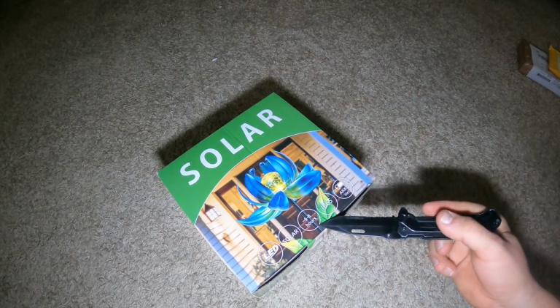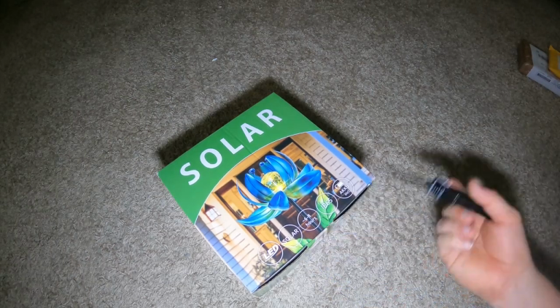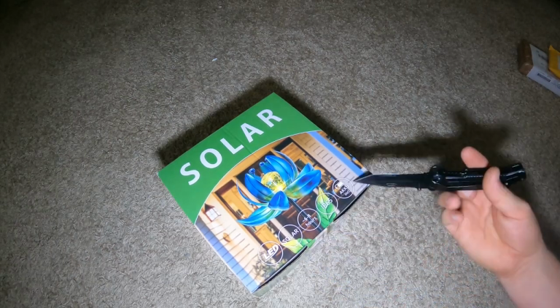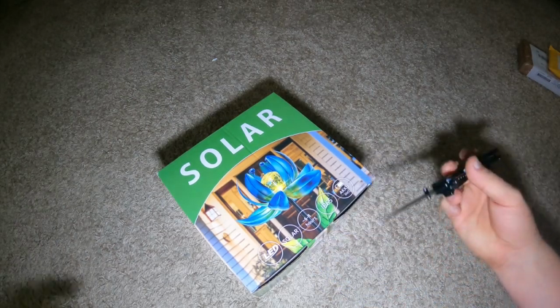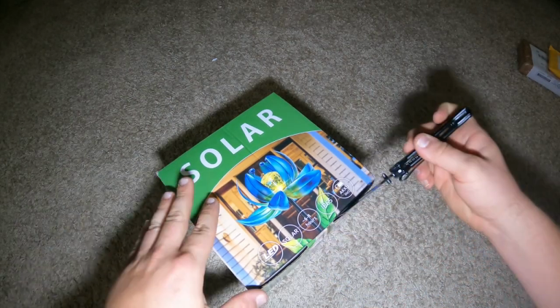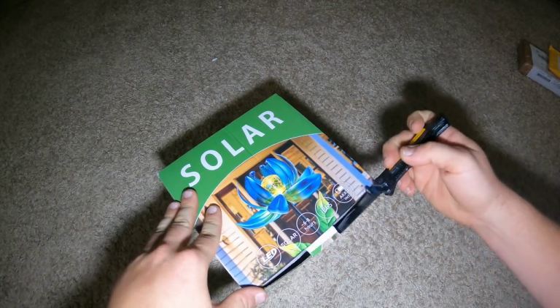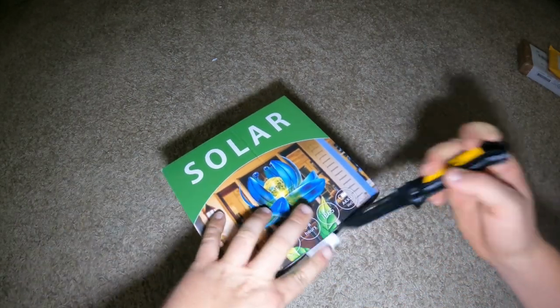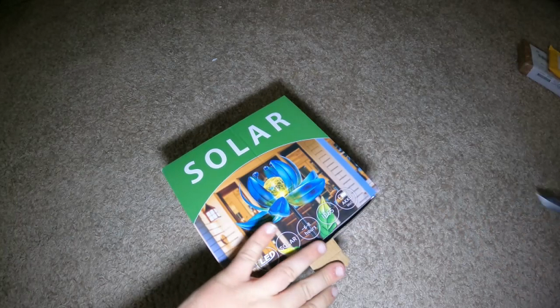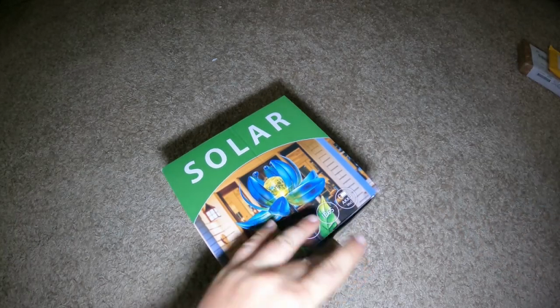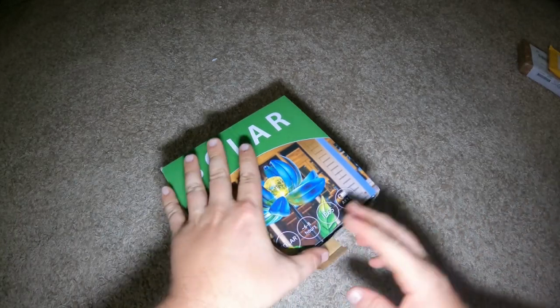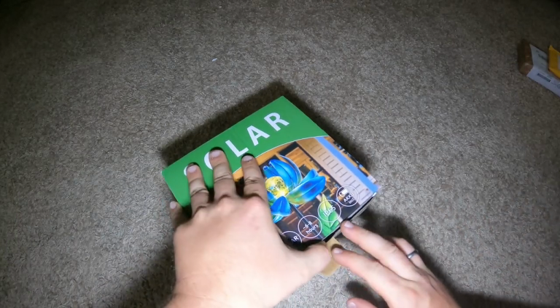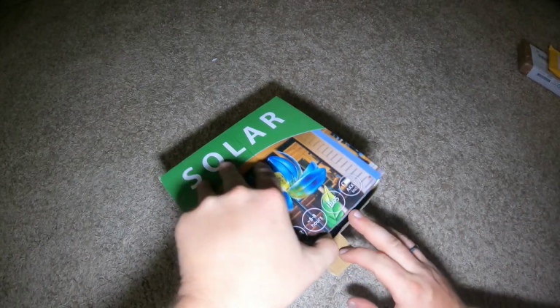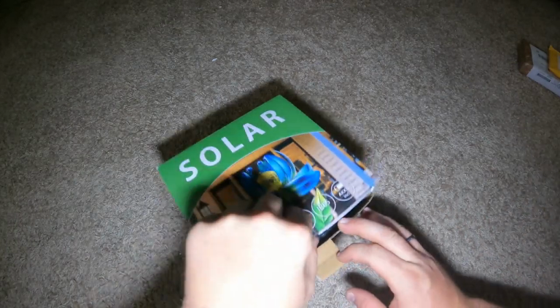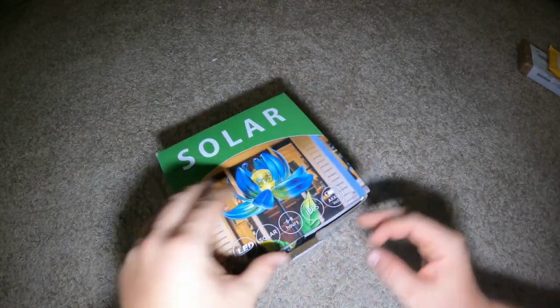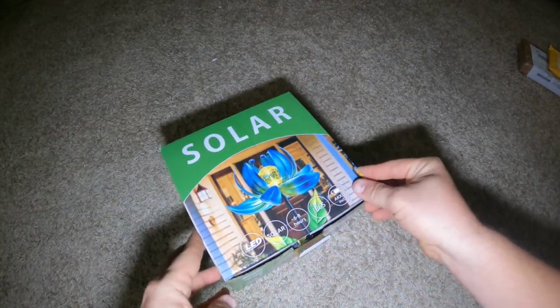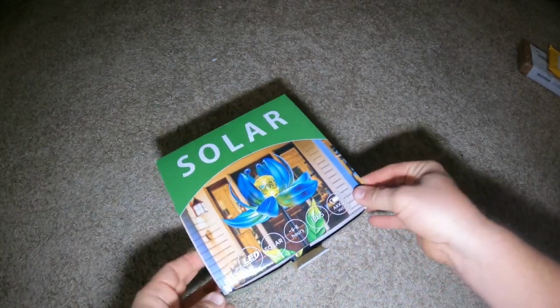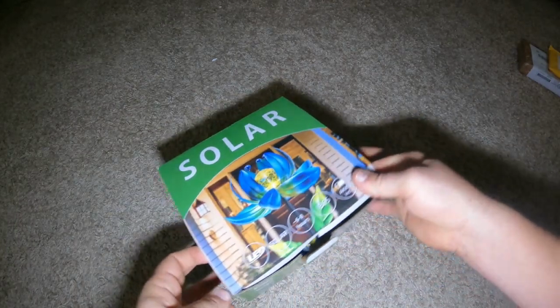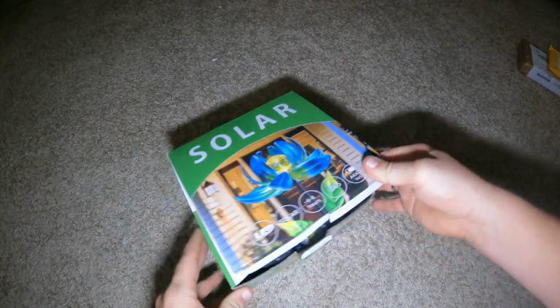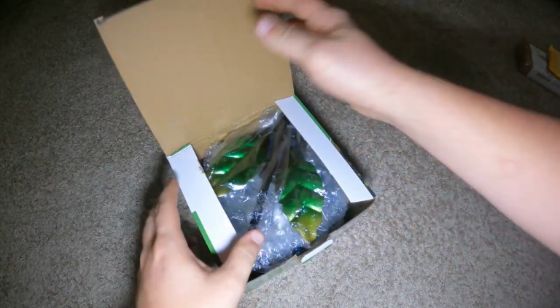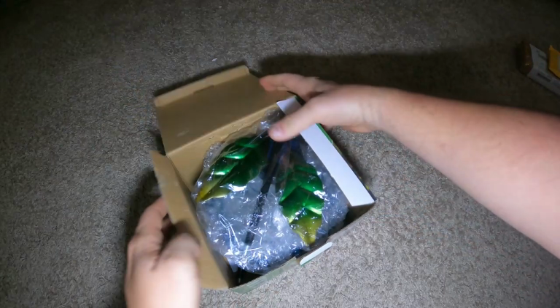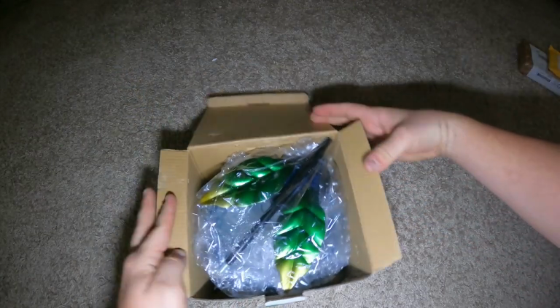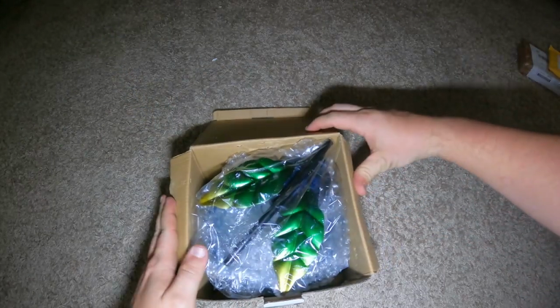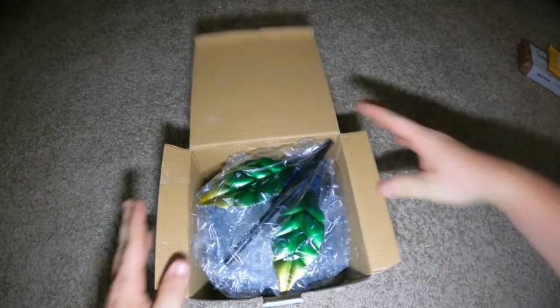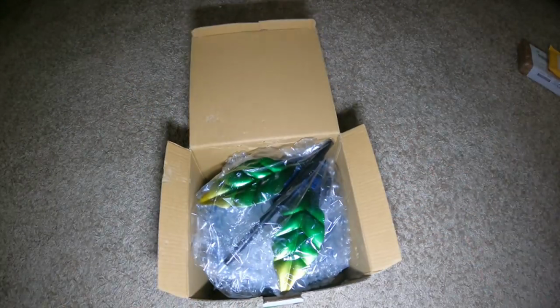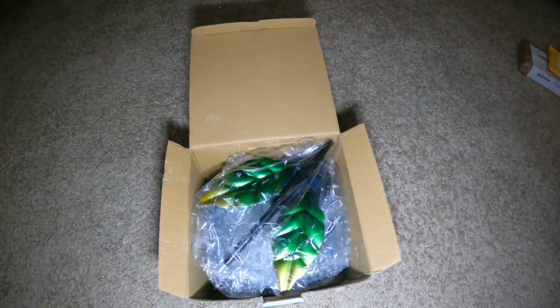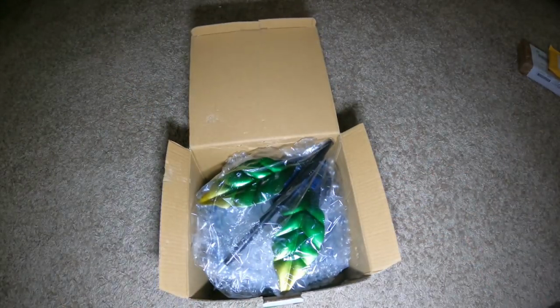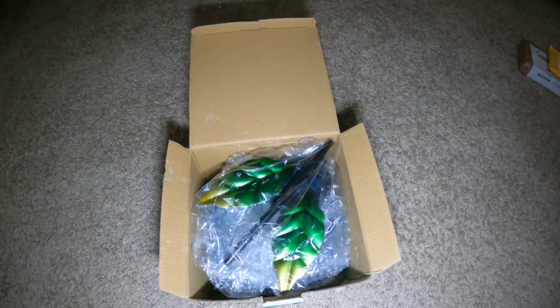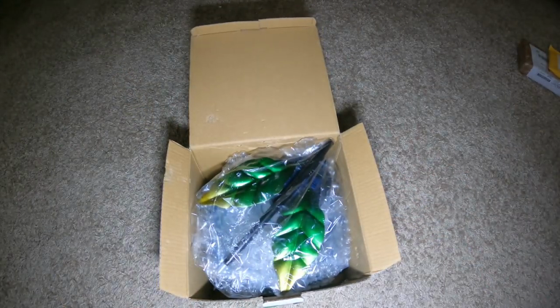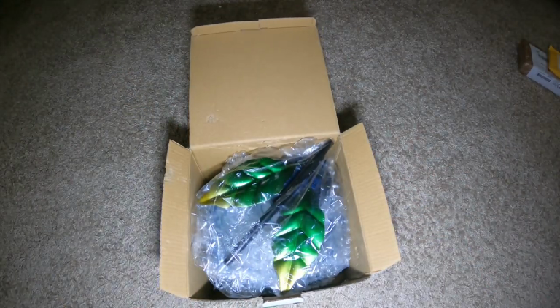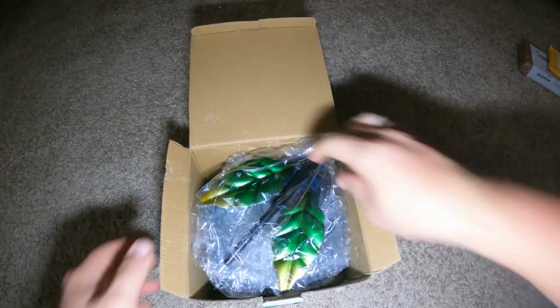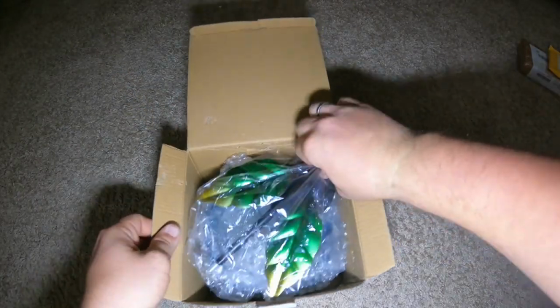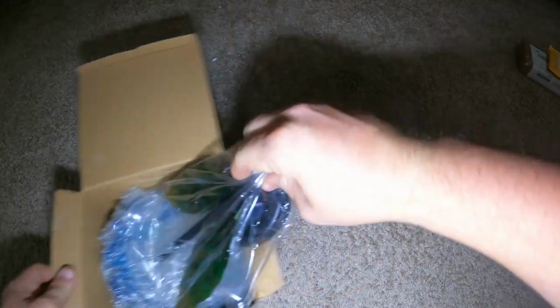I don't know if that six to eight hours is run time or charging time — it's wintertime right now. Let's see if it came with a charge. Nice layout so far. Link will be in the description below for this product.